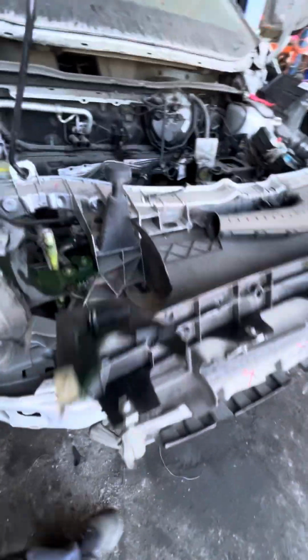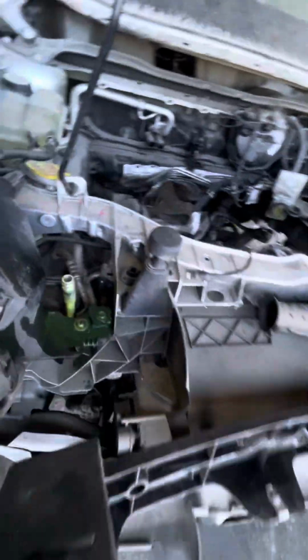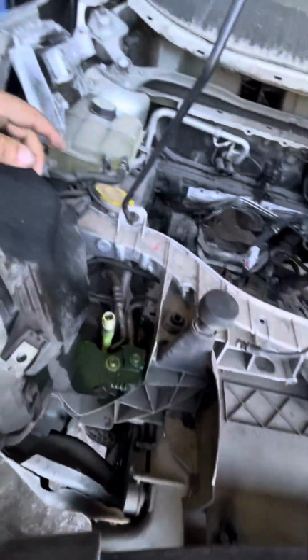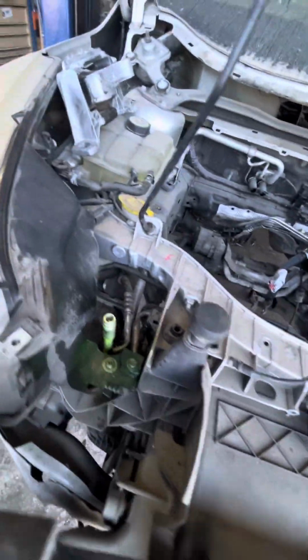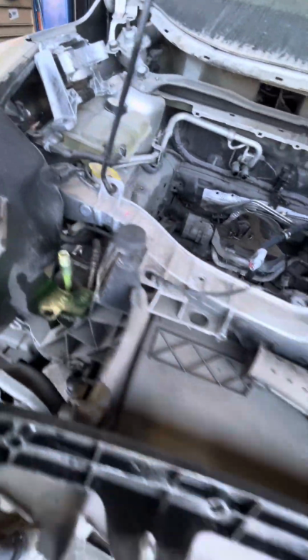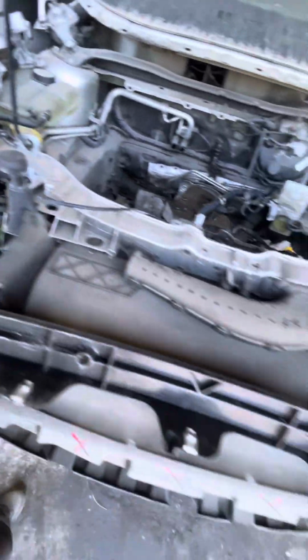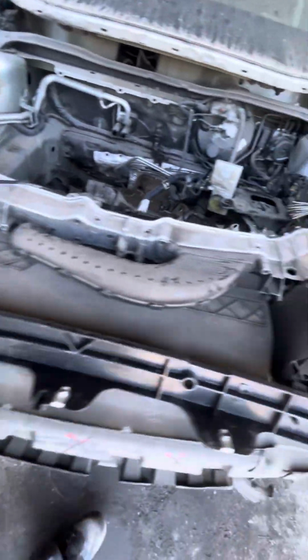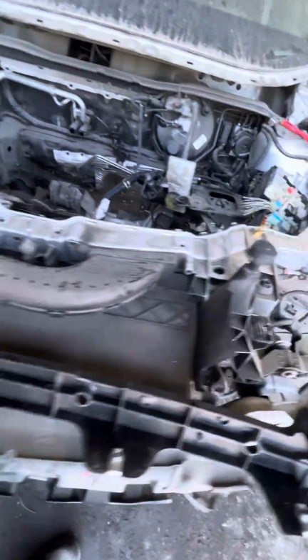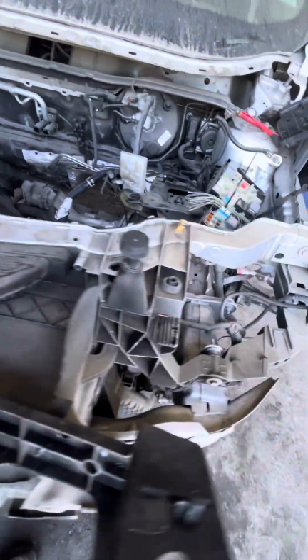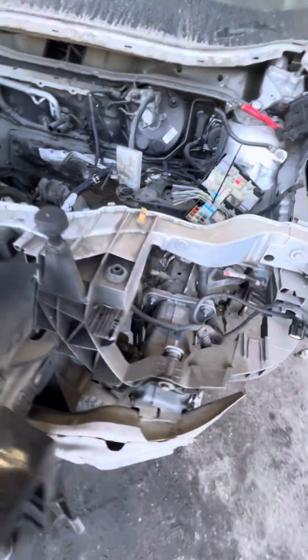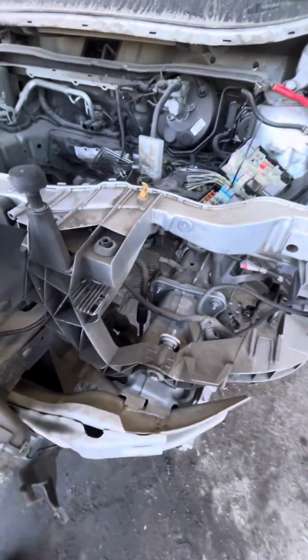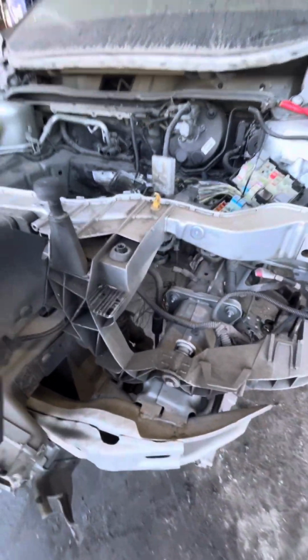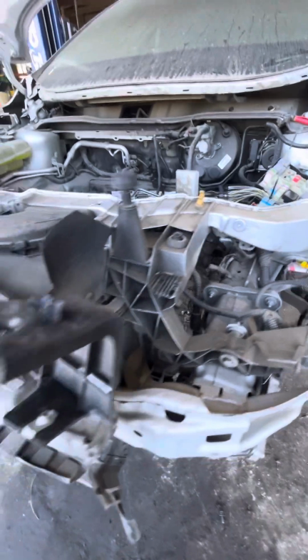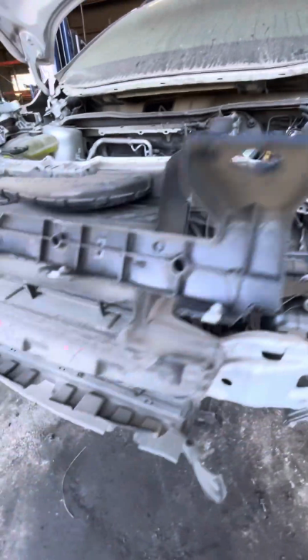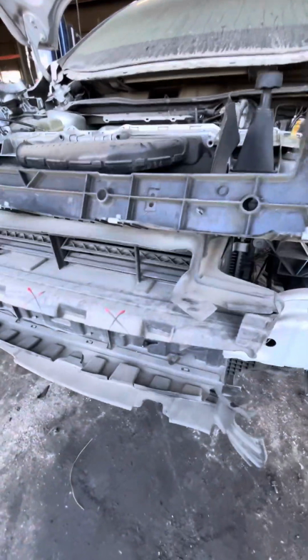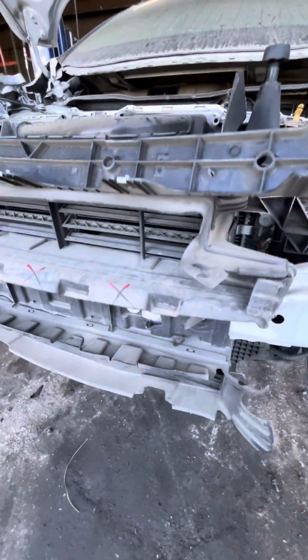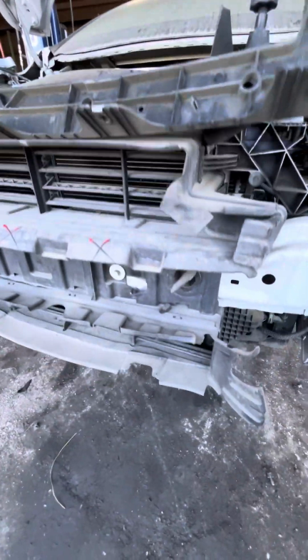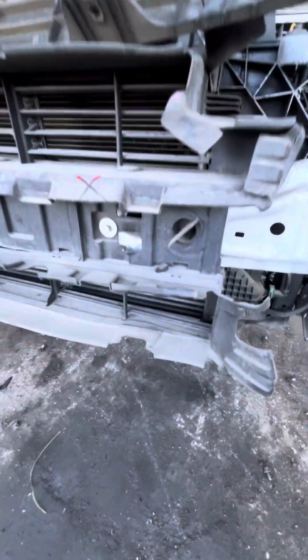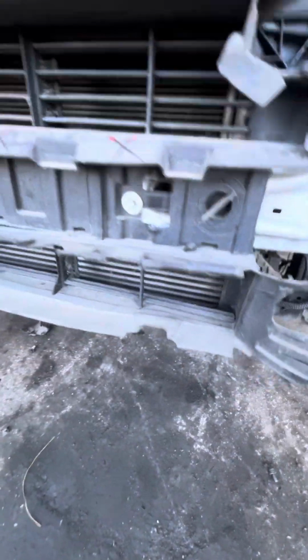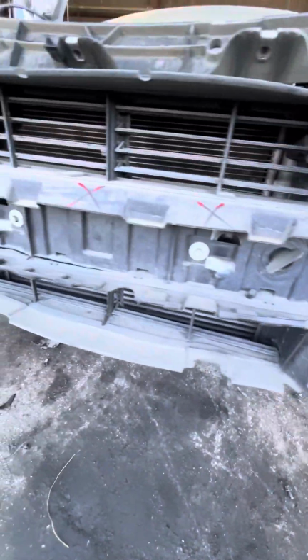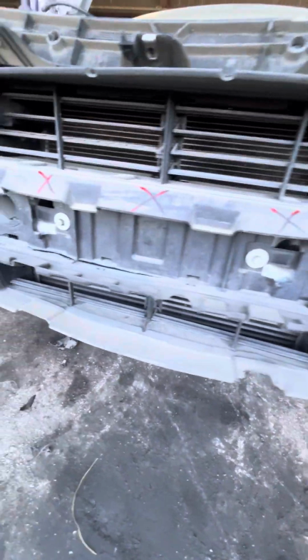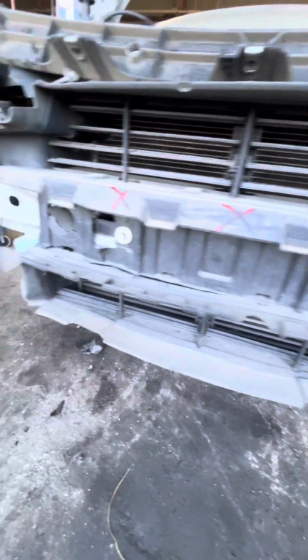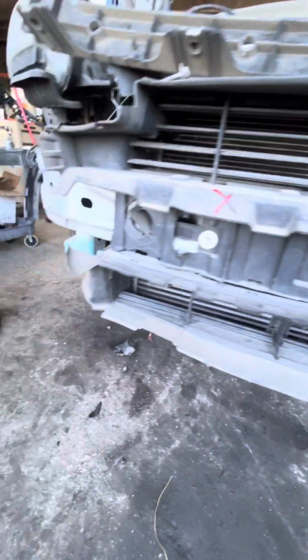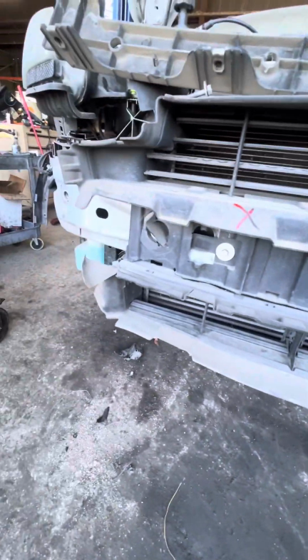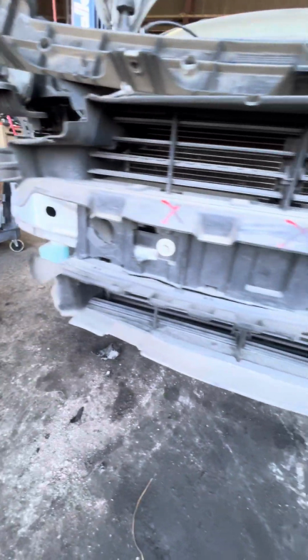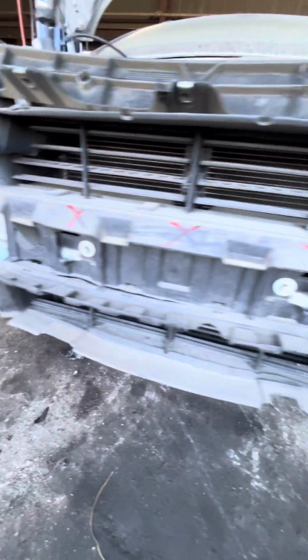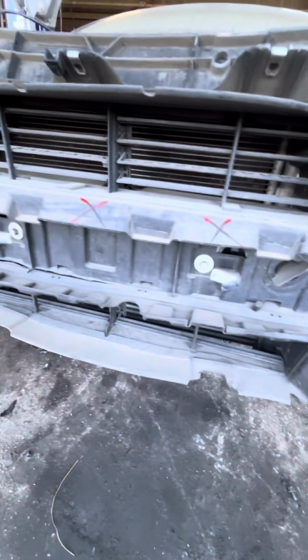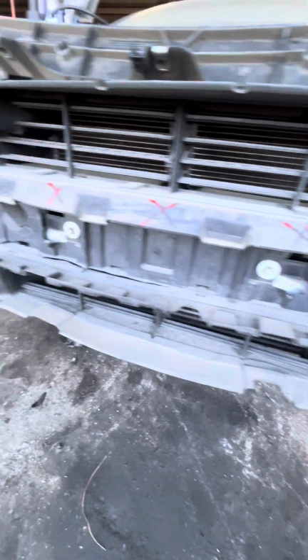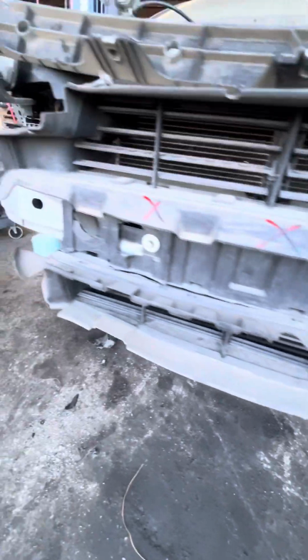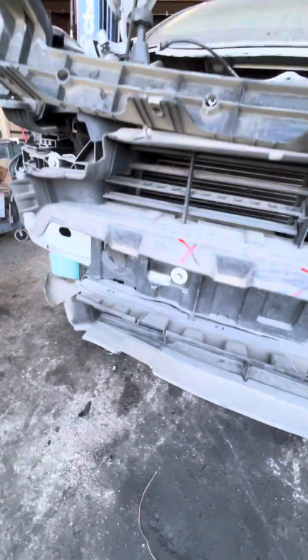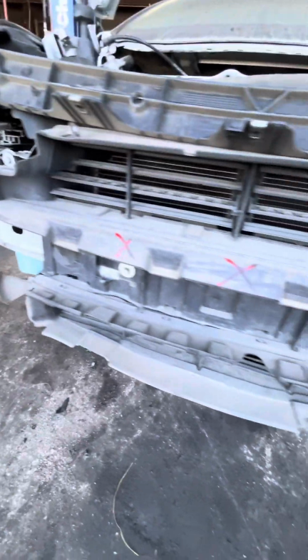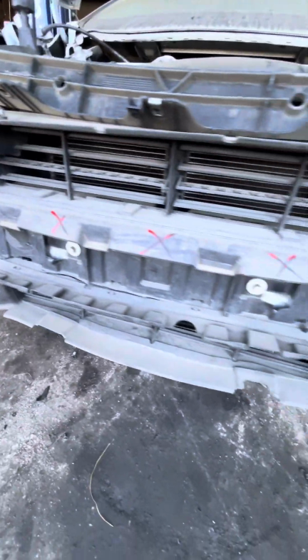The radiator support is removable. It is good. The 670 is no good.